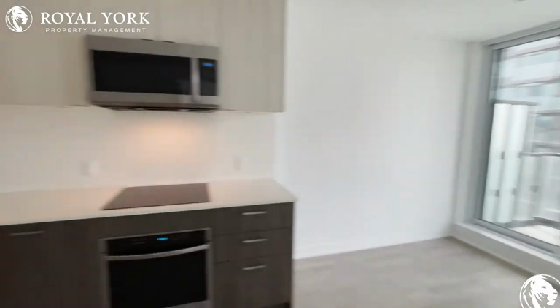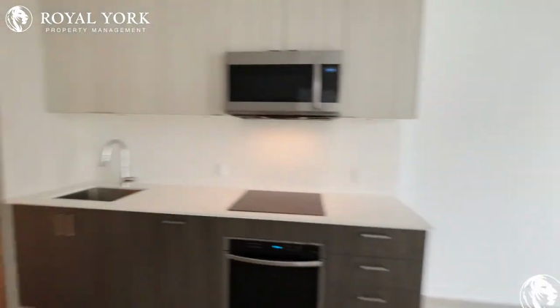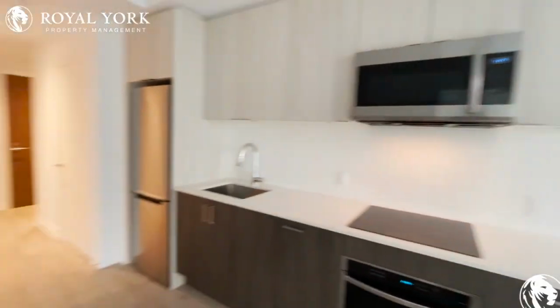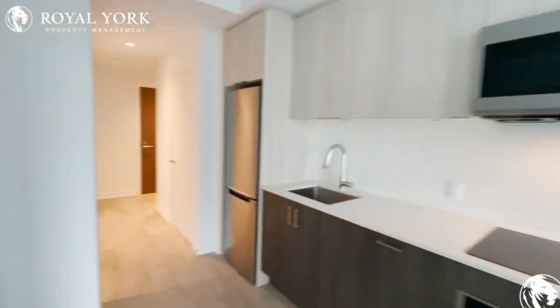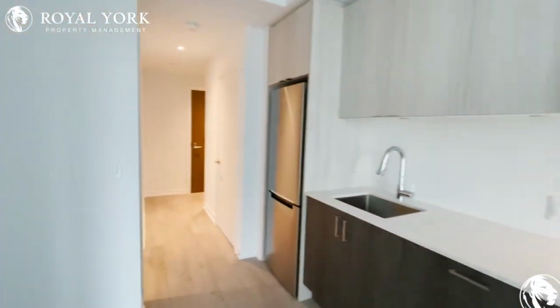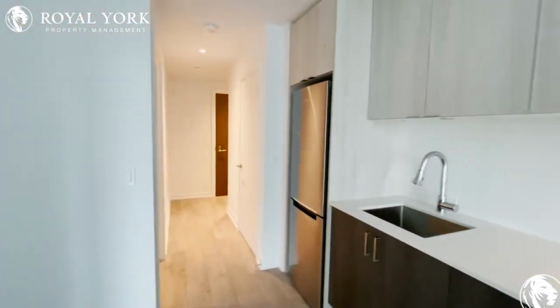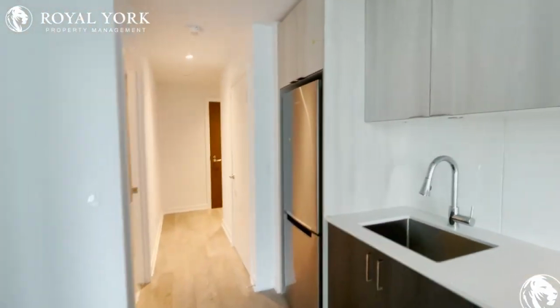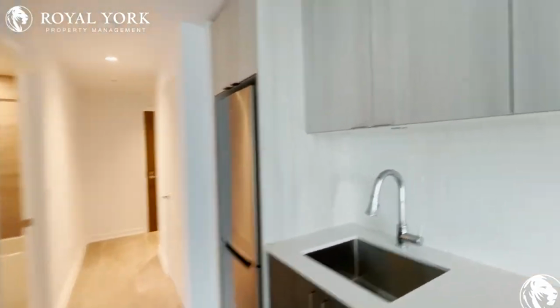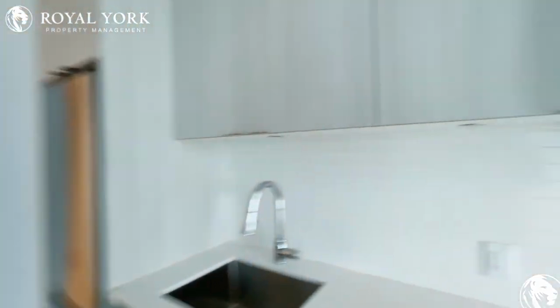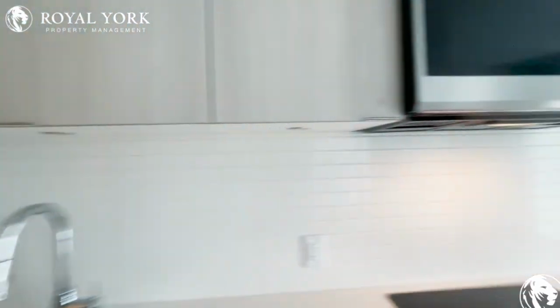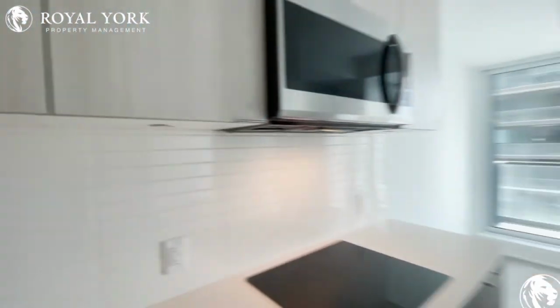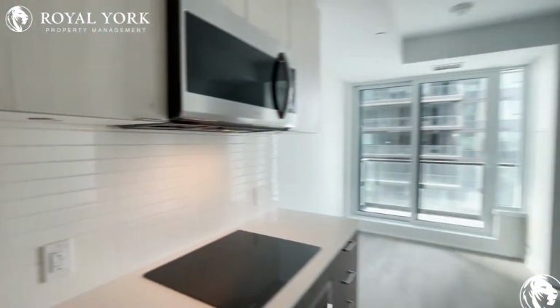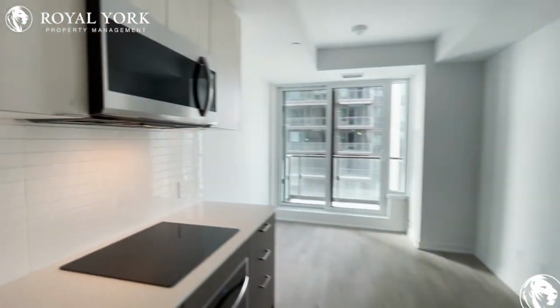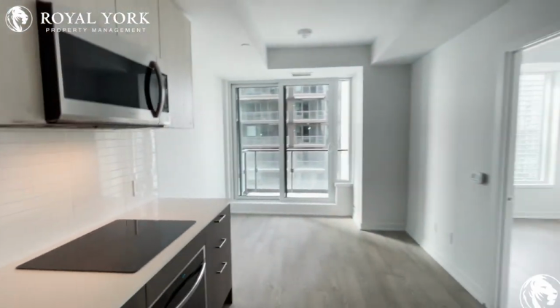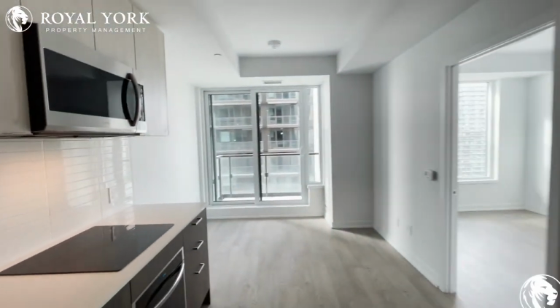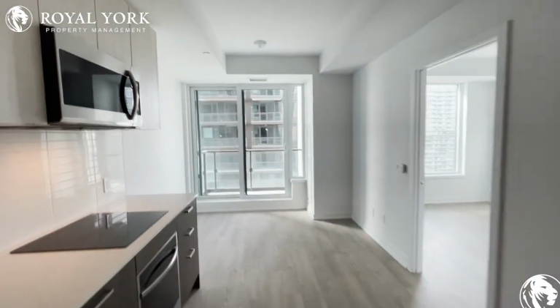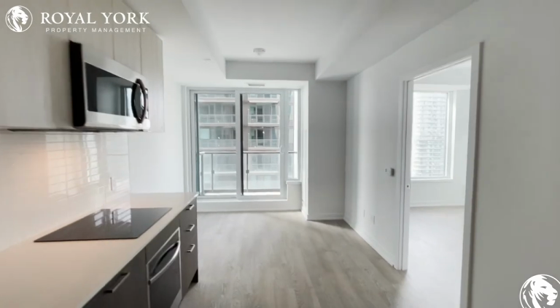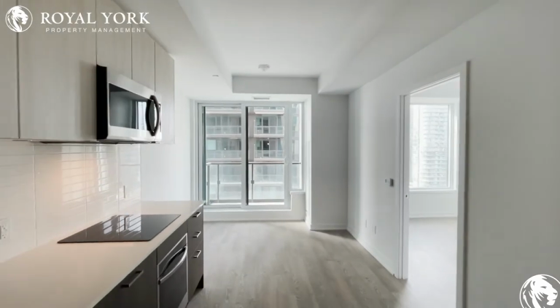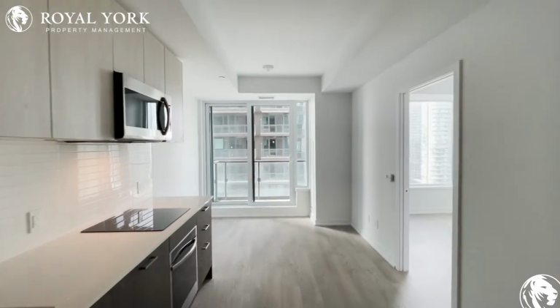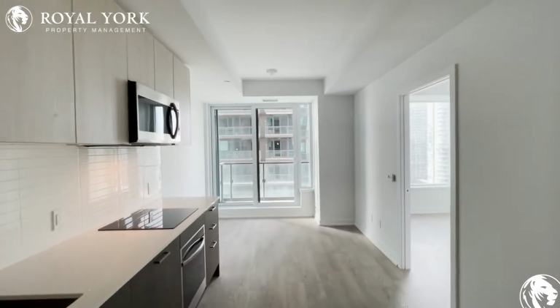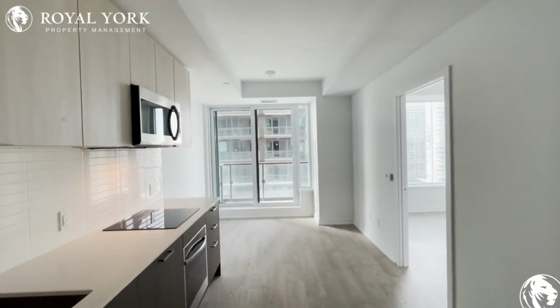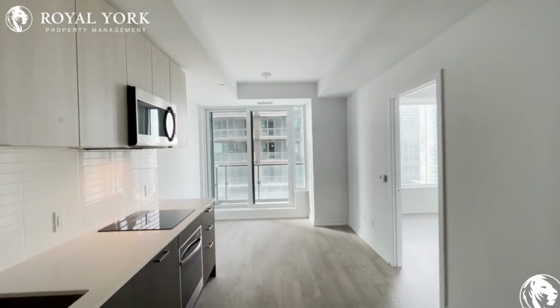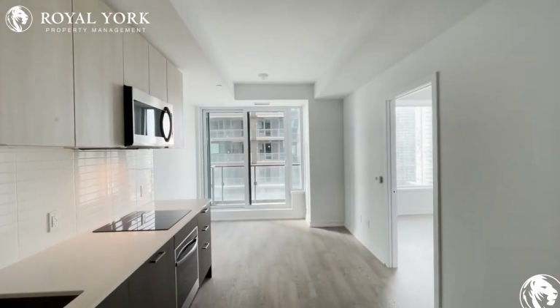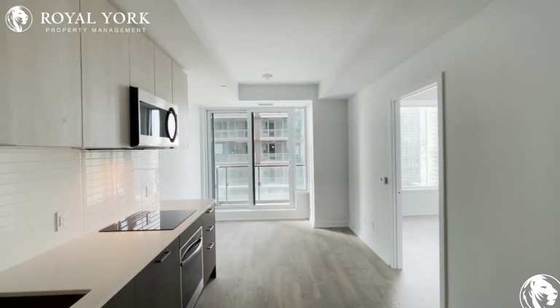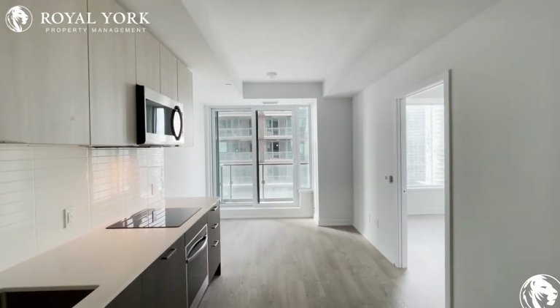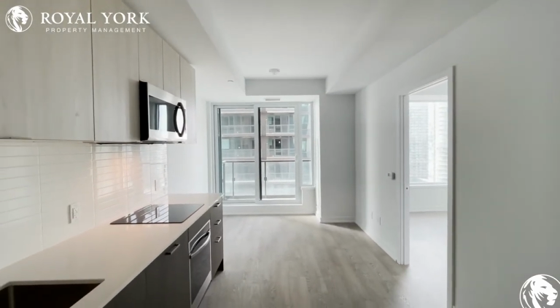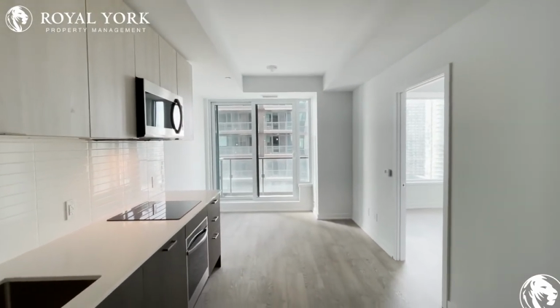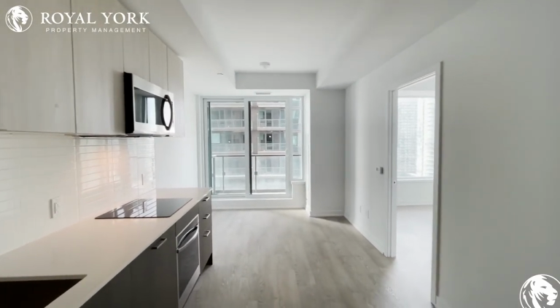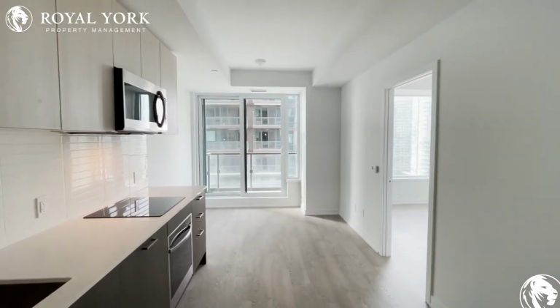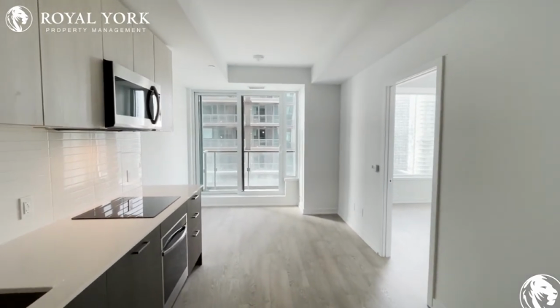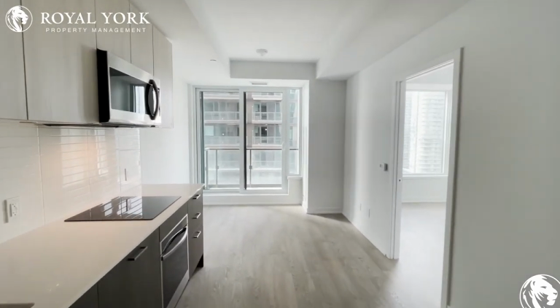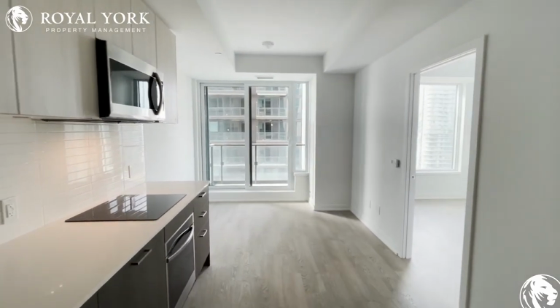If you would like to book a showing to view this property, please contact us through our website at royalyorkpropertymanagement.ca and we'll be happy to show it to you.